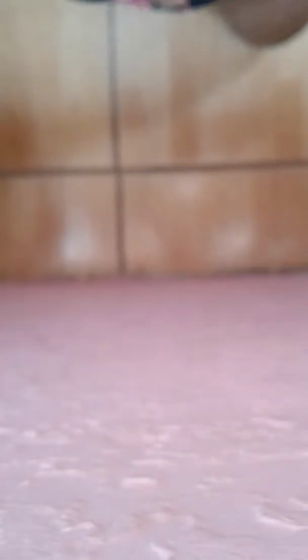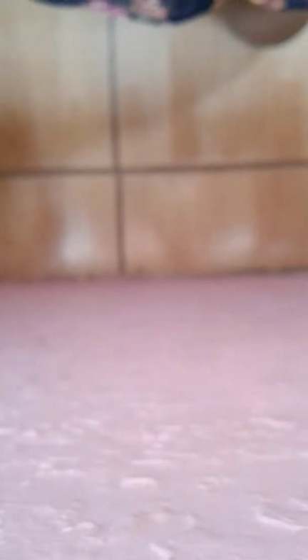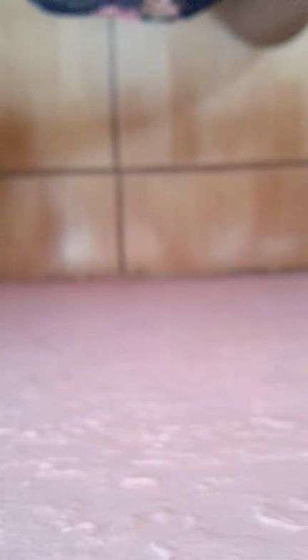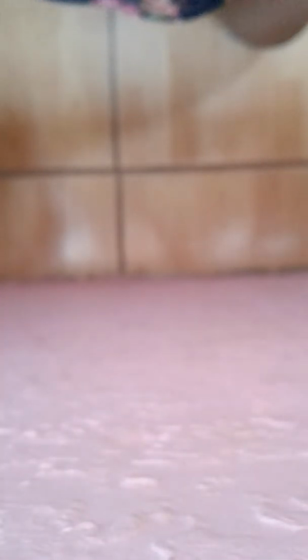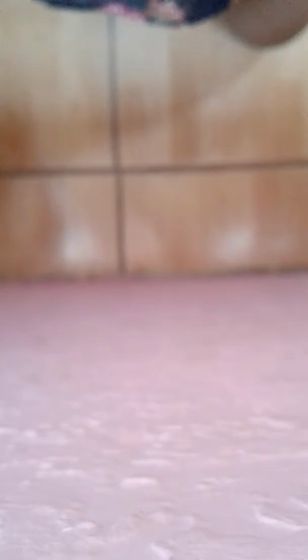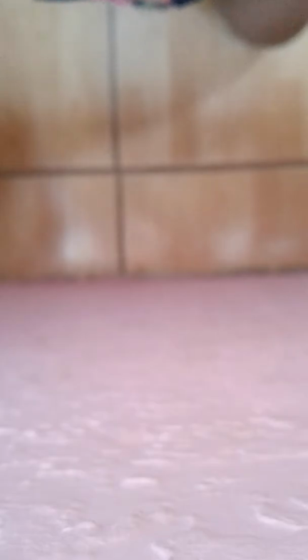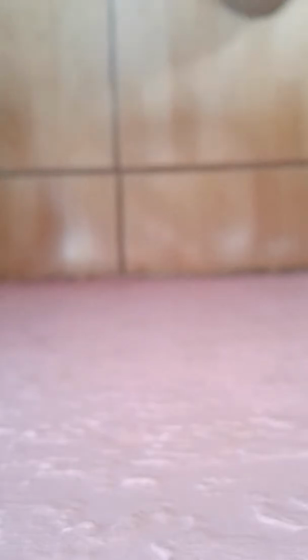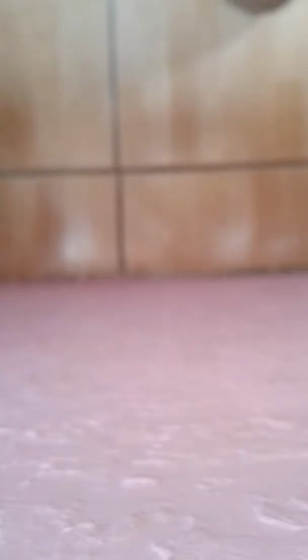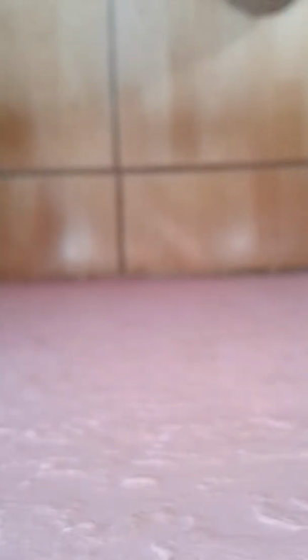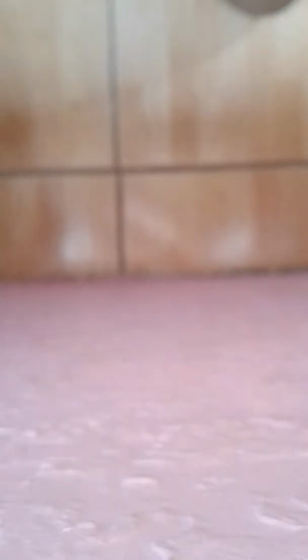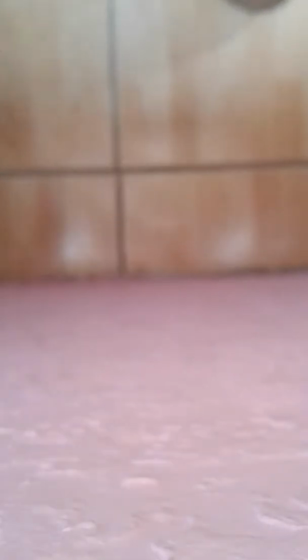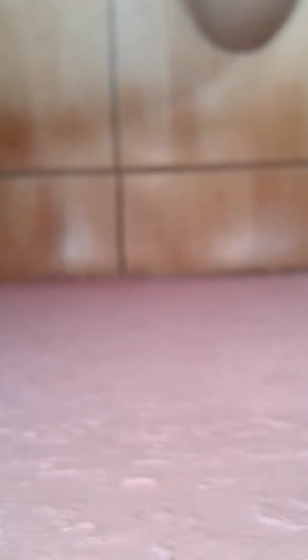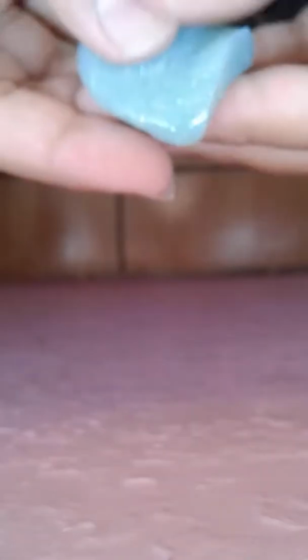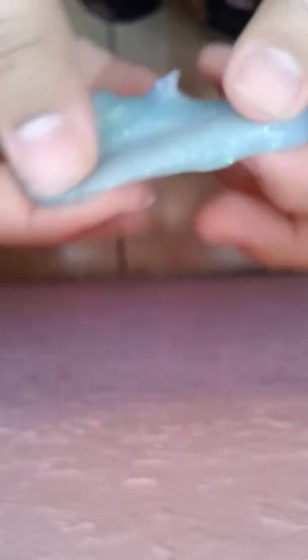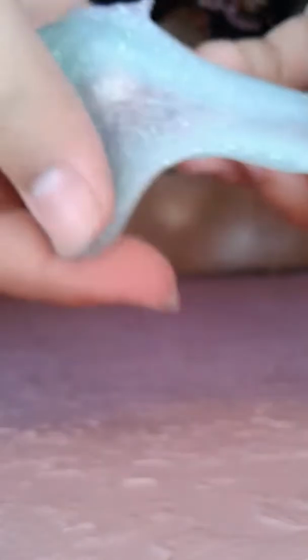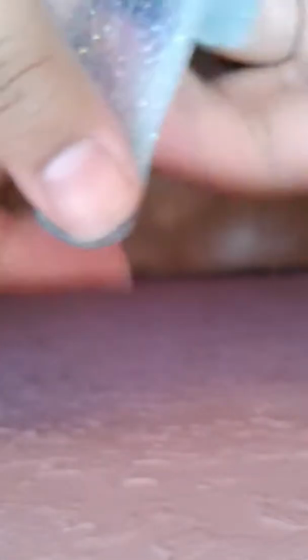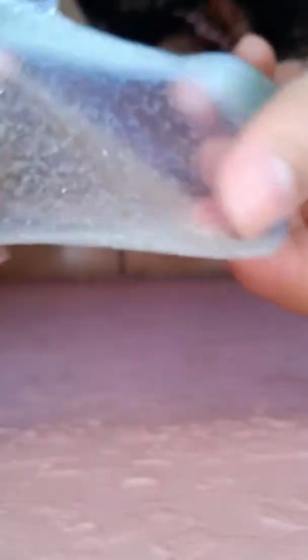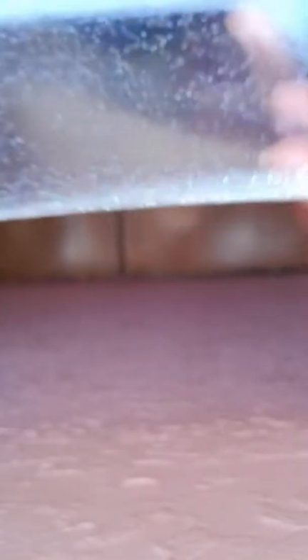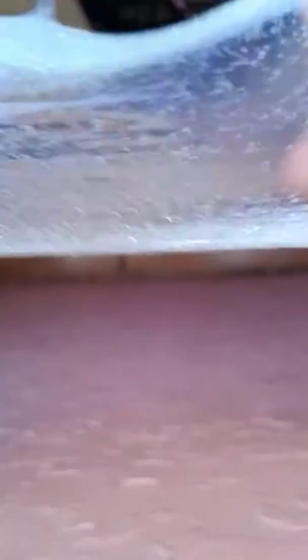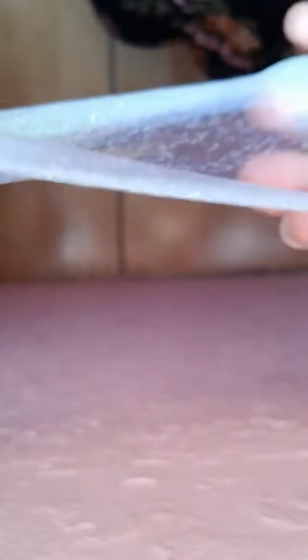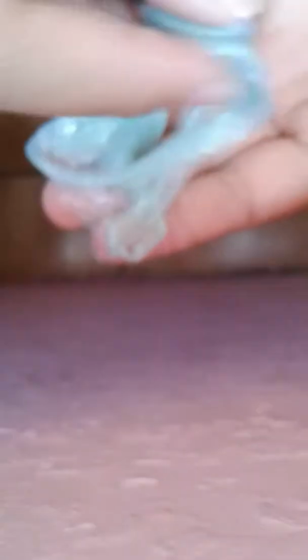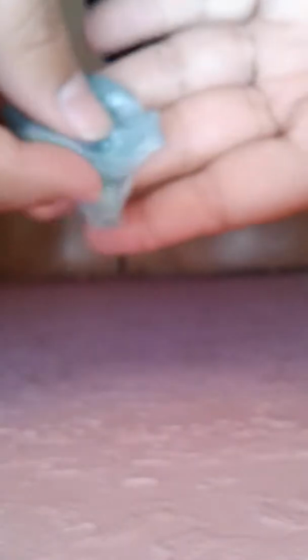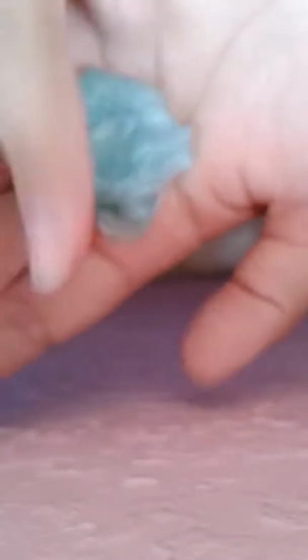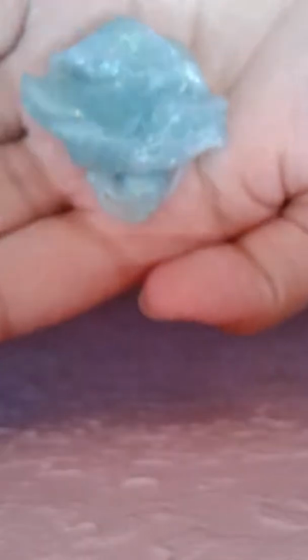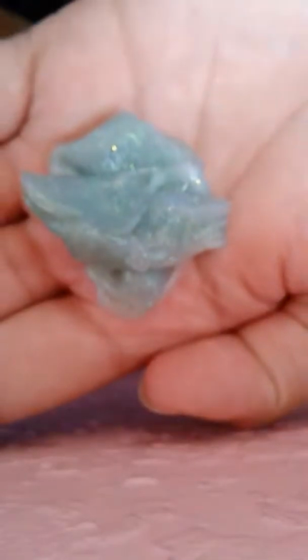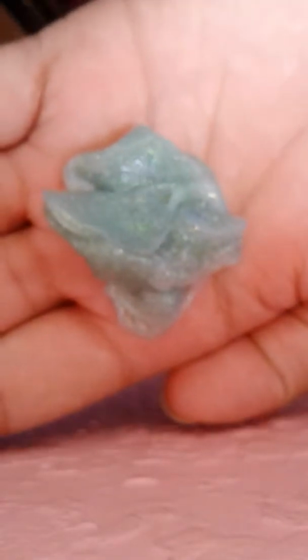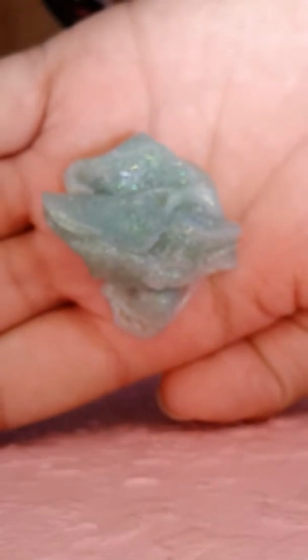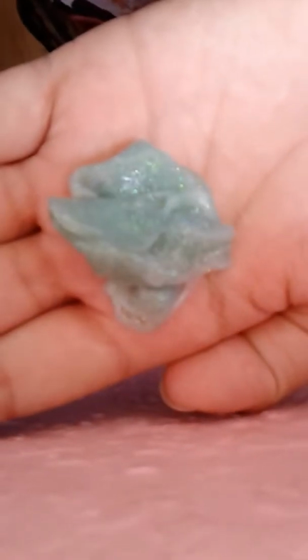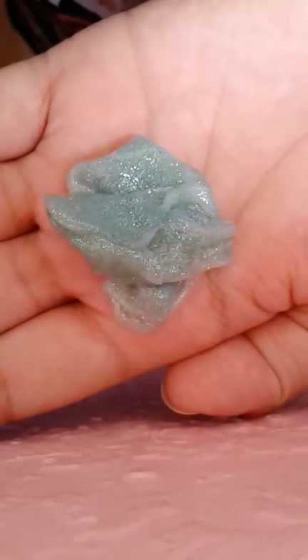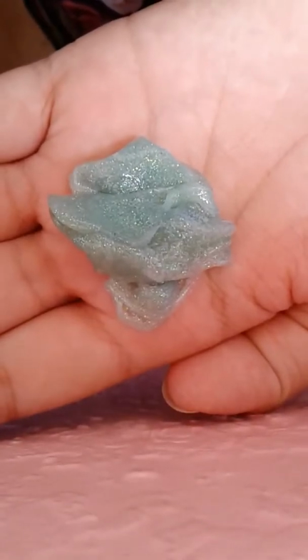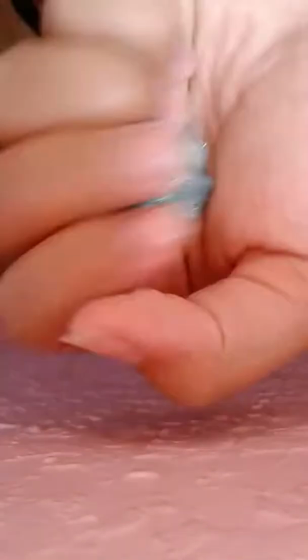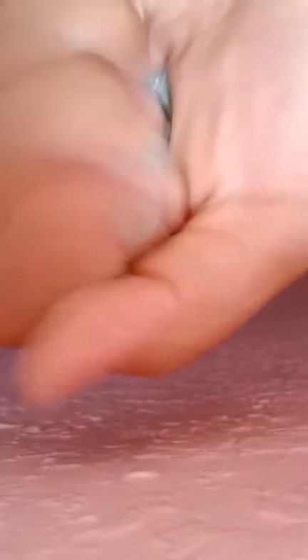Then I also have this one, which is lemon lime glitter. It's greenish-bluish, kind of like an aqua color, and it's glittery.